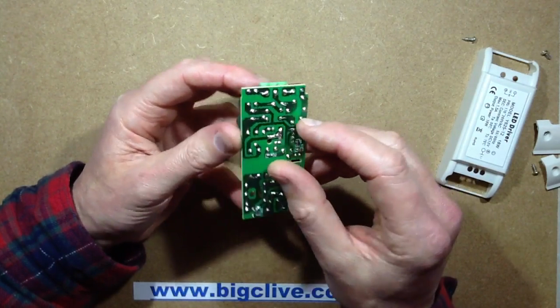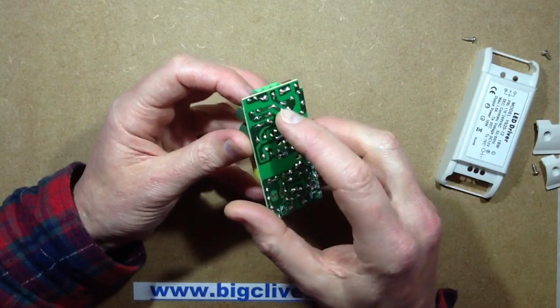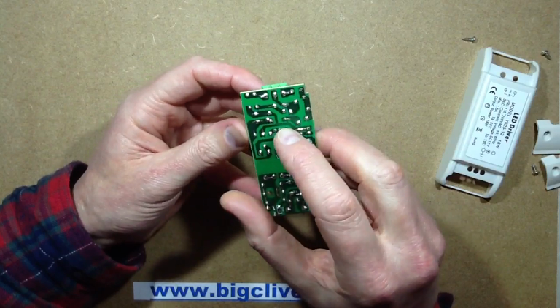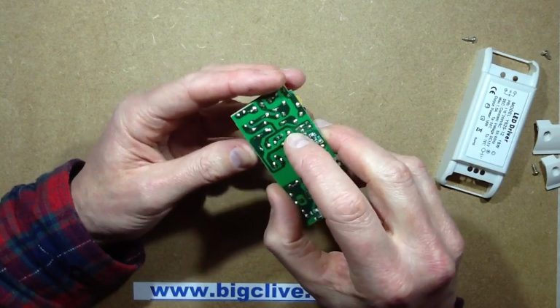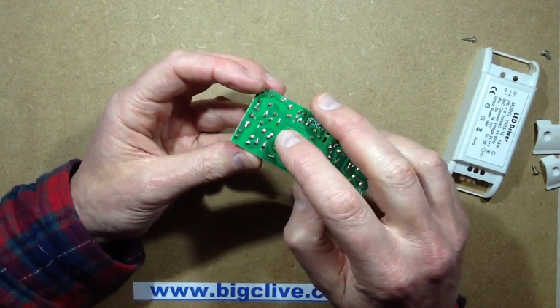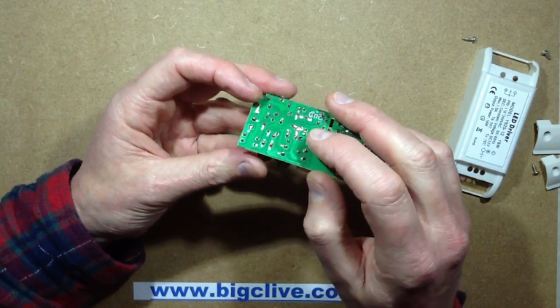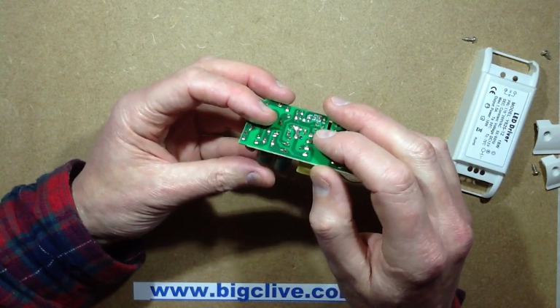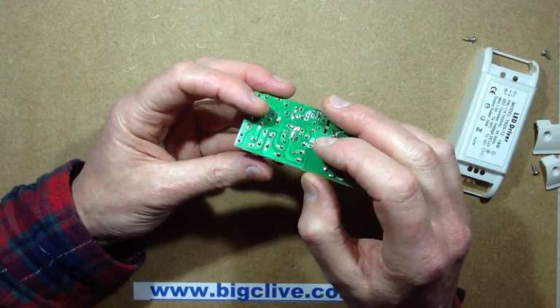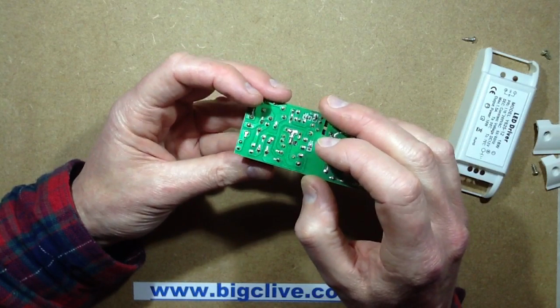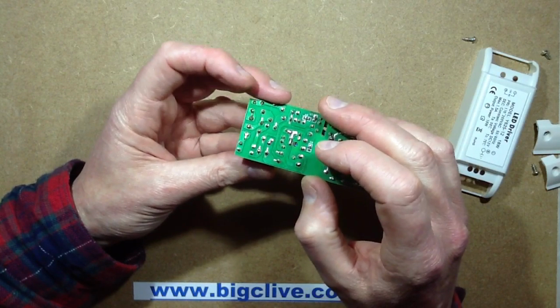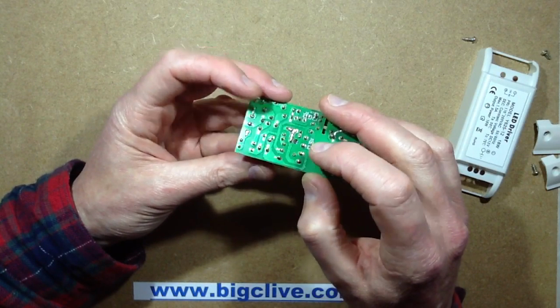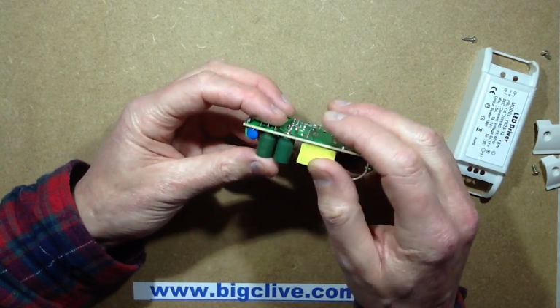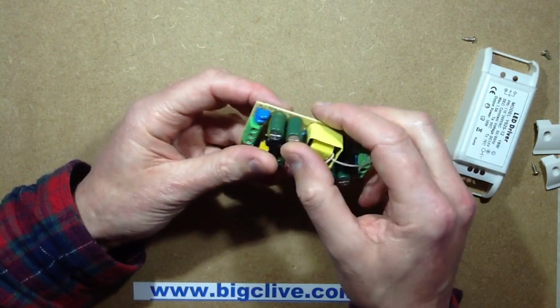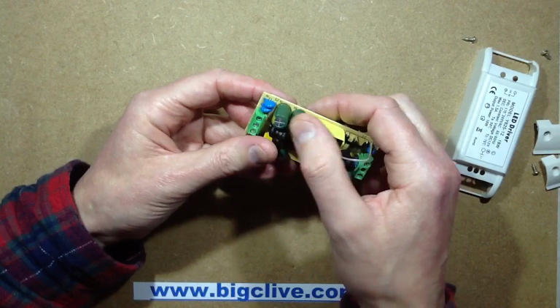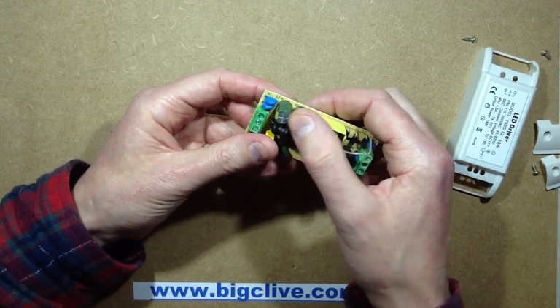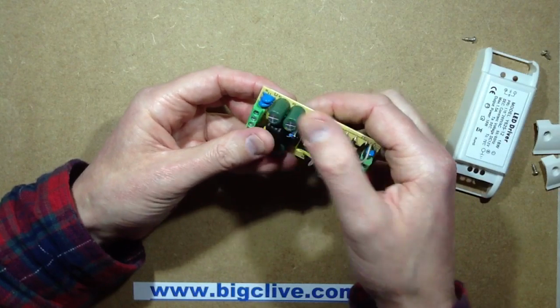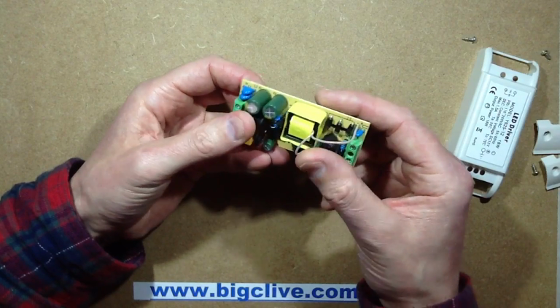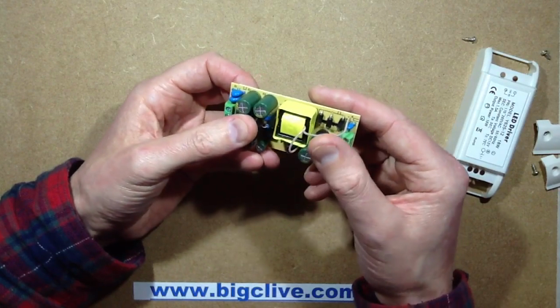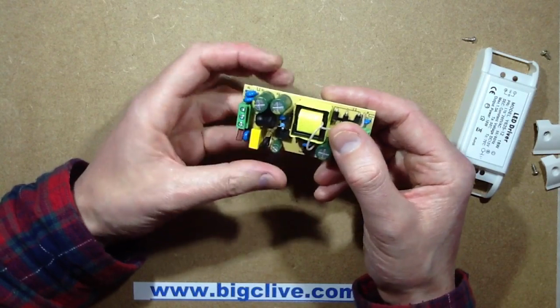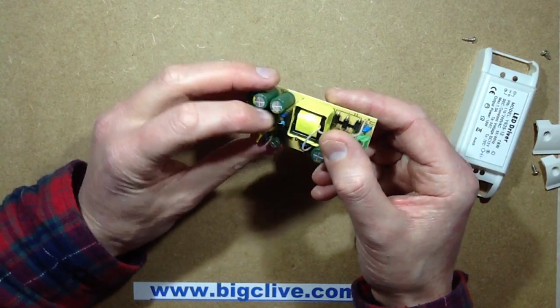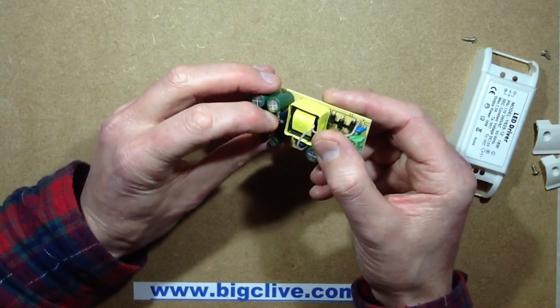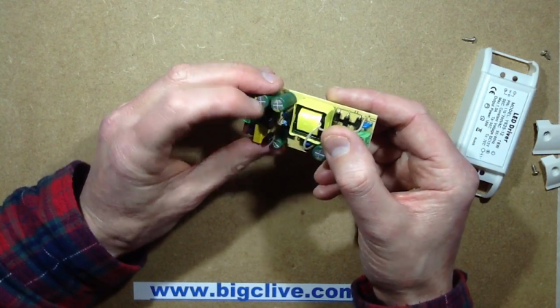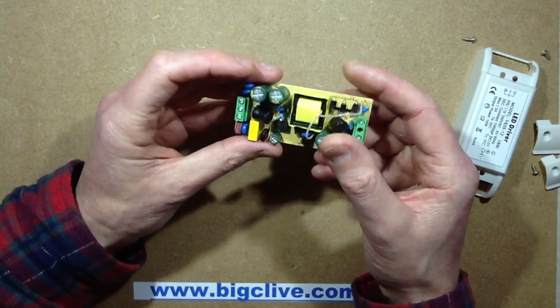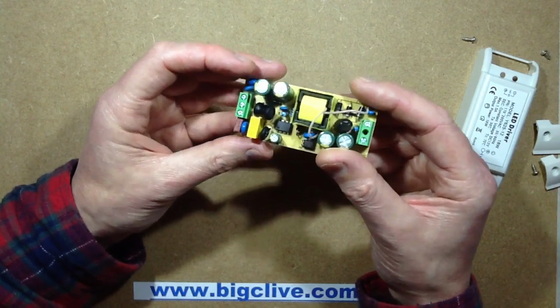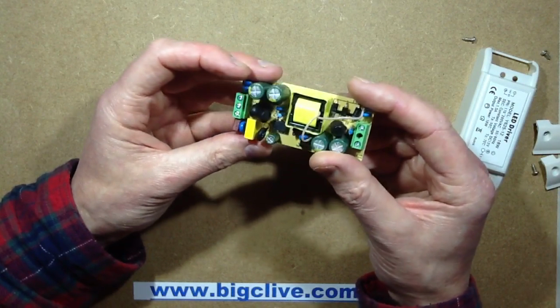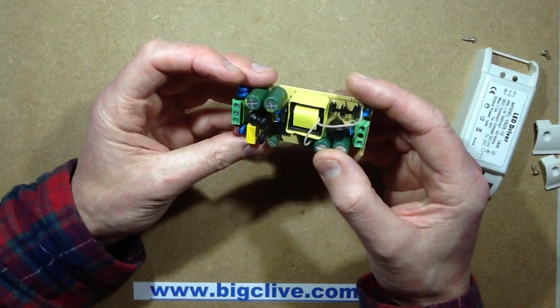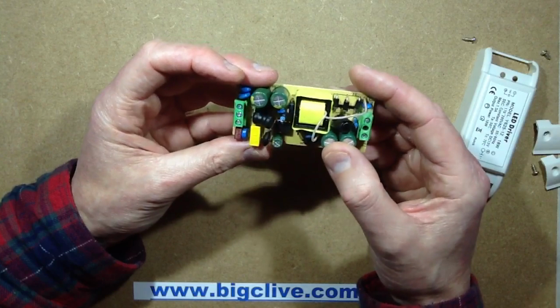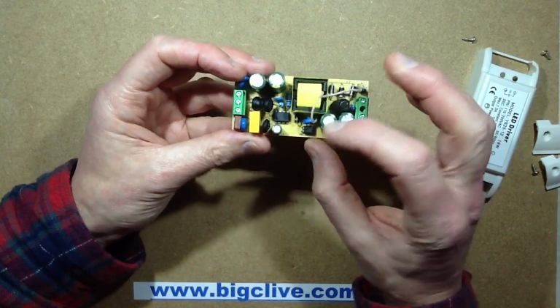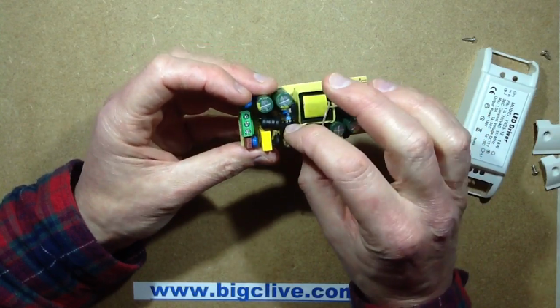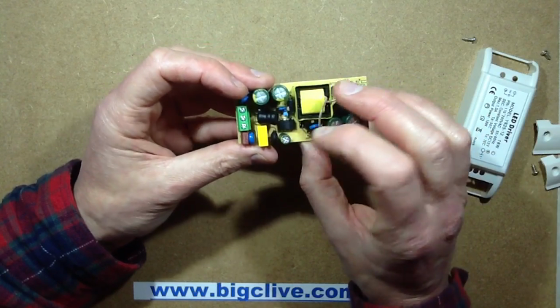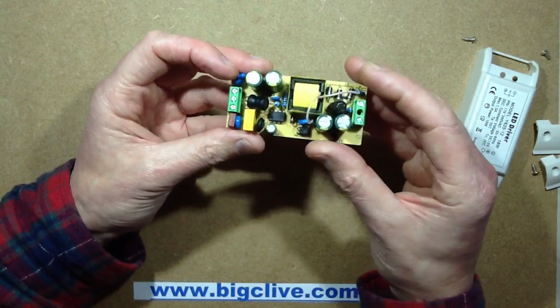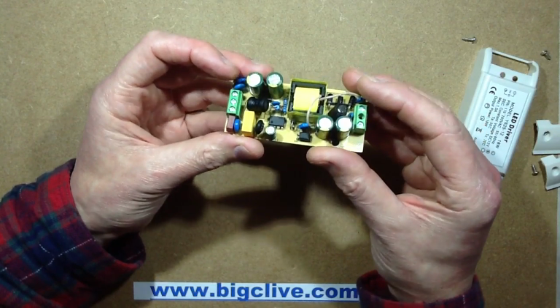It comes out of the rectifier and goes straight to these two capacitors which are paralleled. And the circuitry in there seems to be based around a dedicated chip.